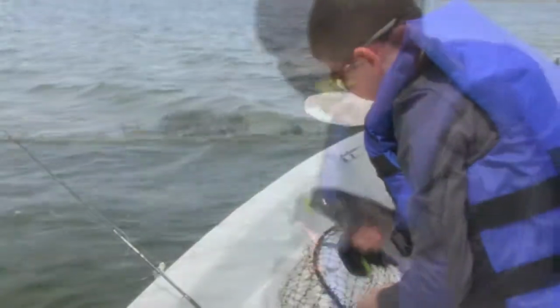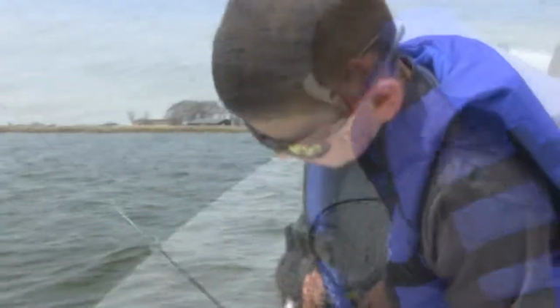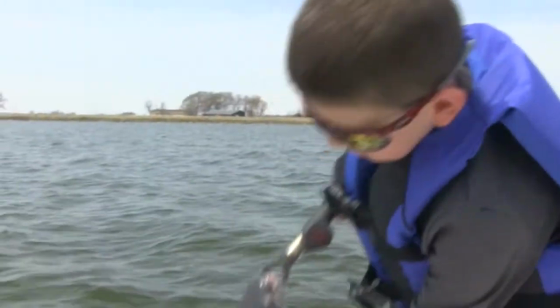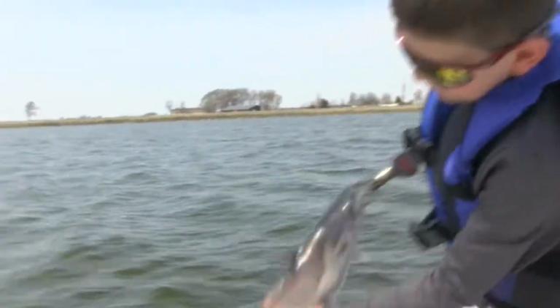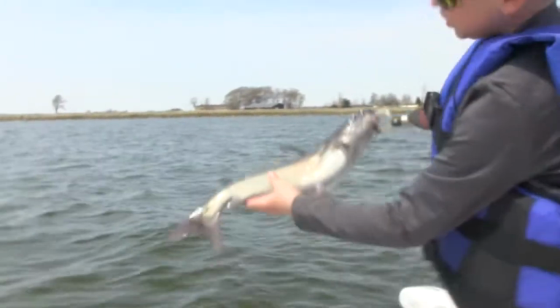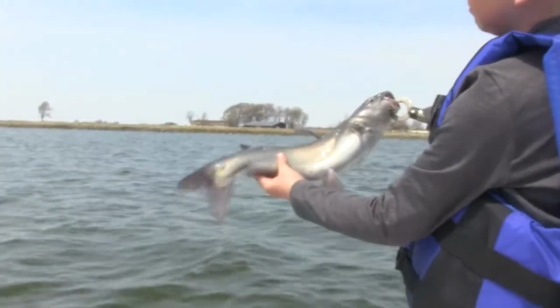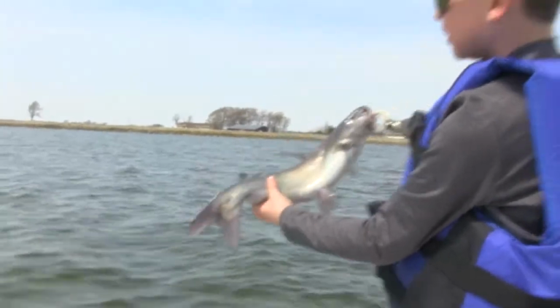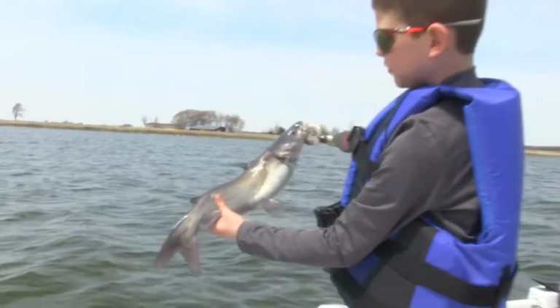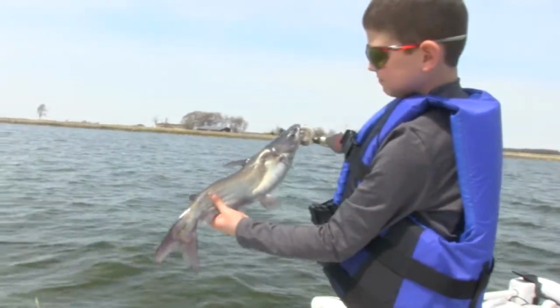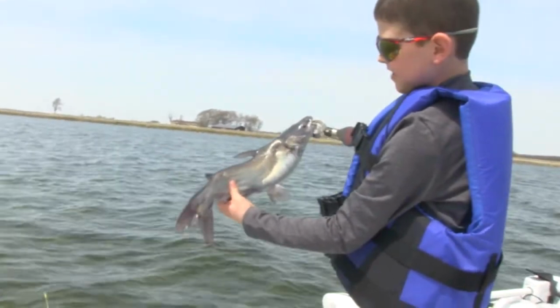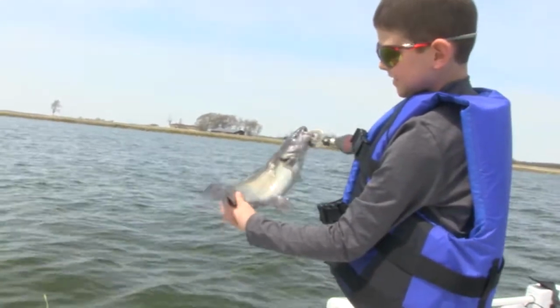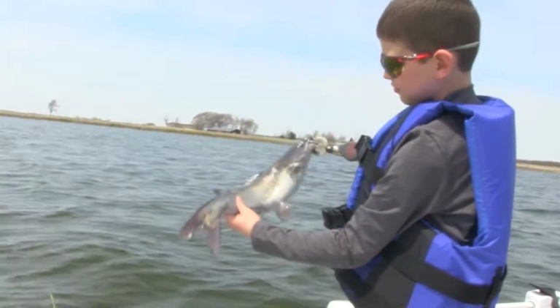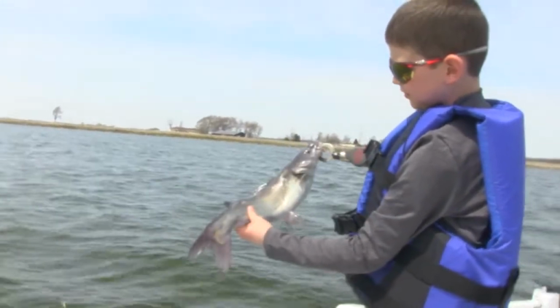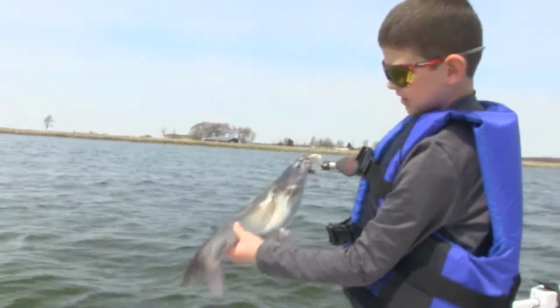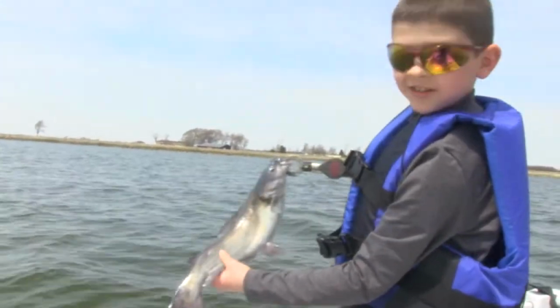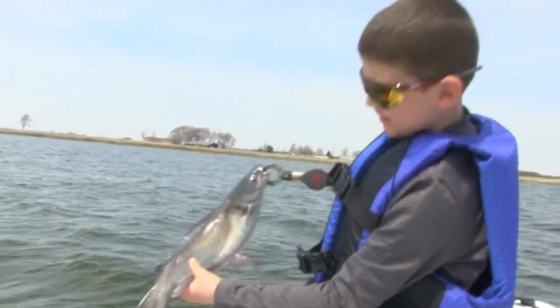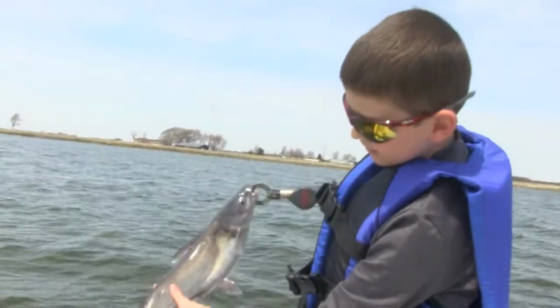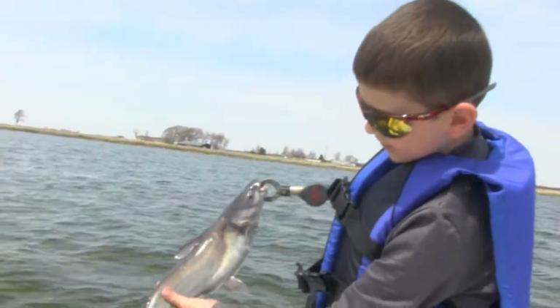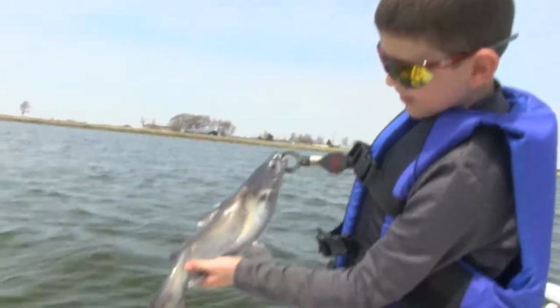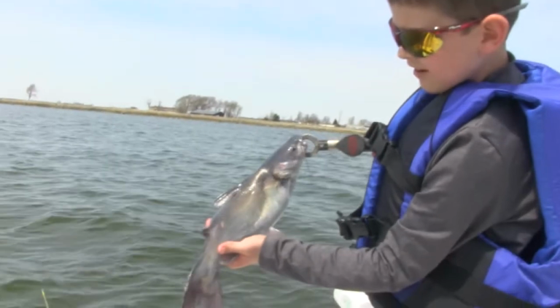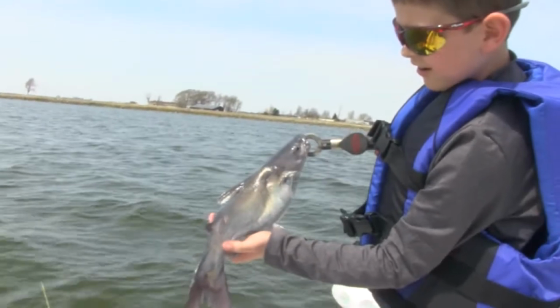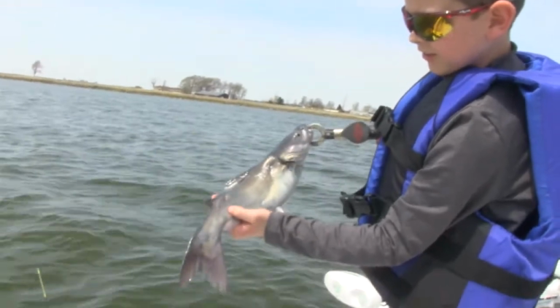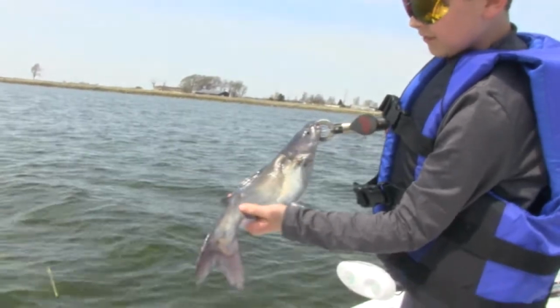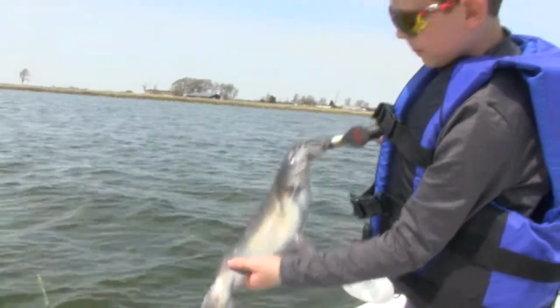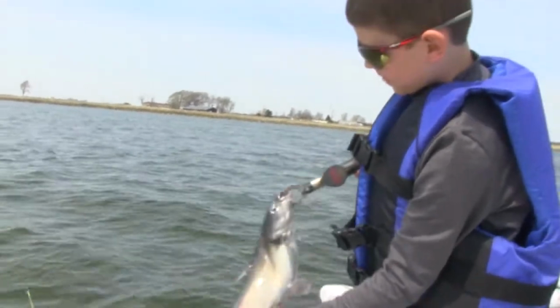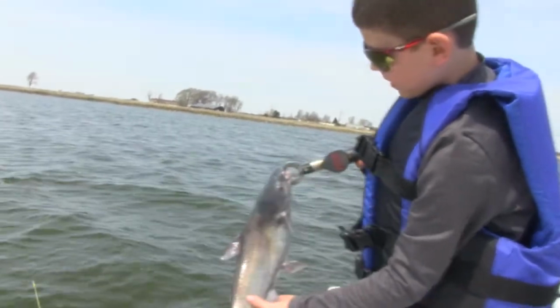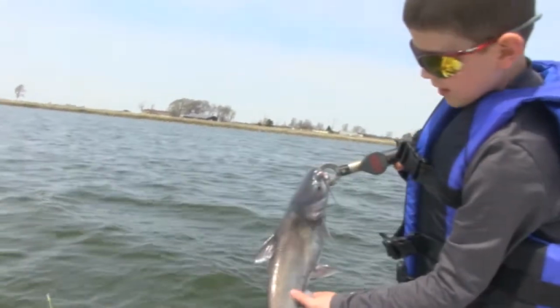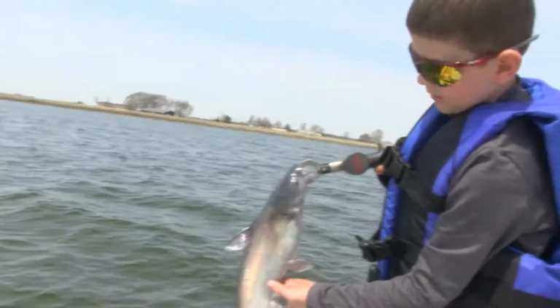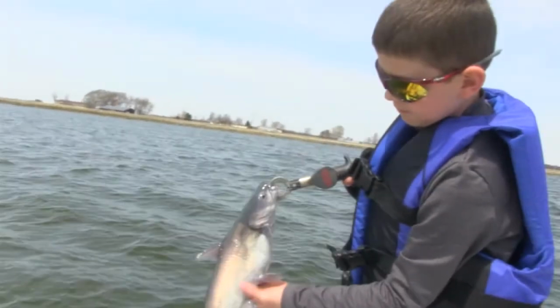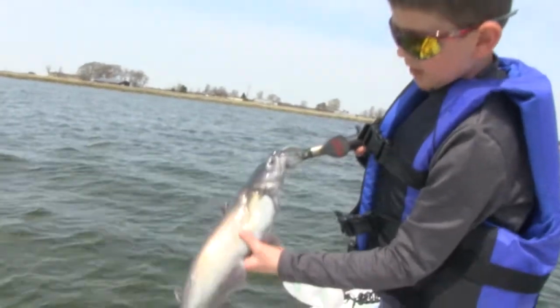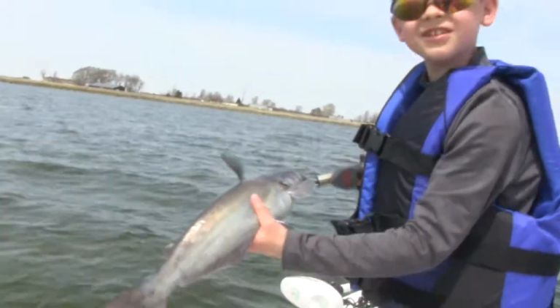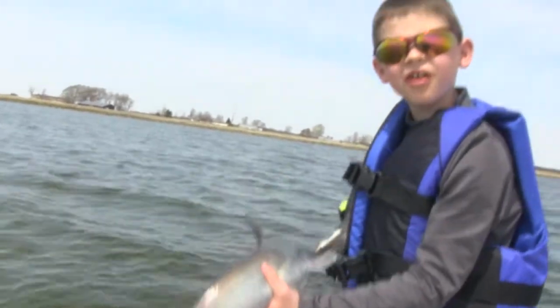Here's our catfish — tiny one. This isn't an average size. You can see that little cut. I don't know where that's from. Let's let her go.